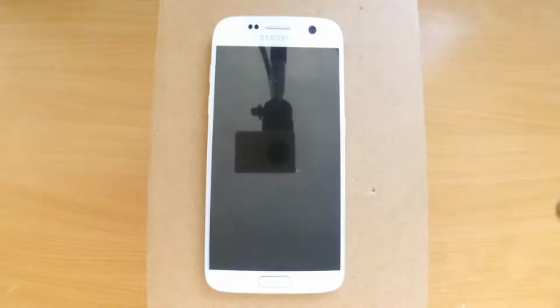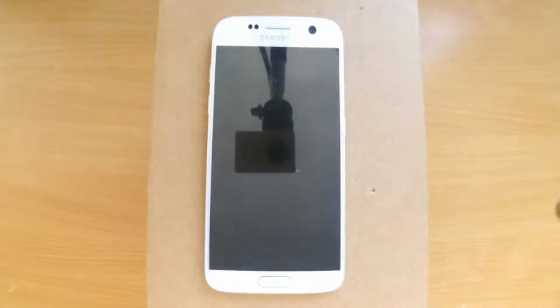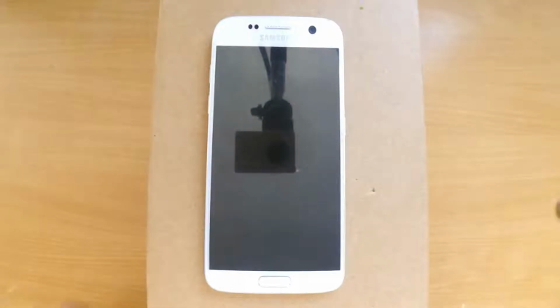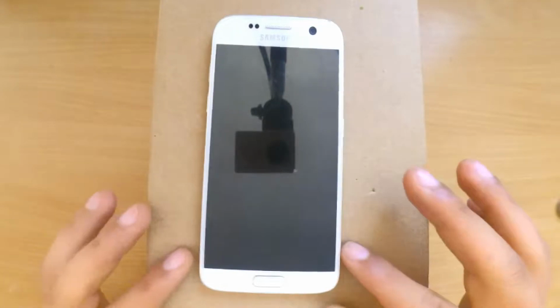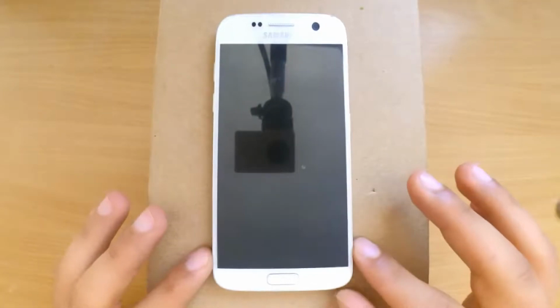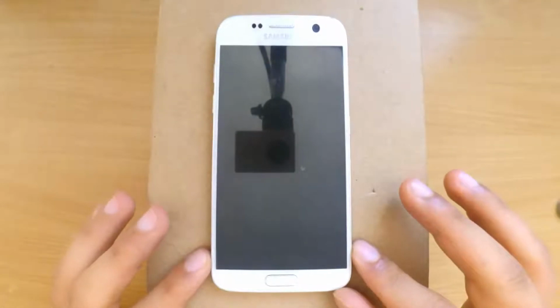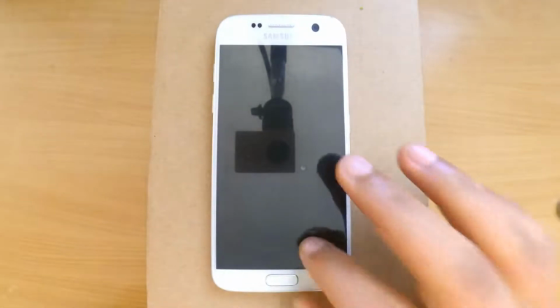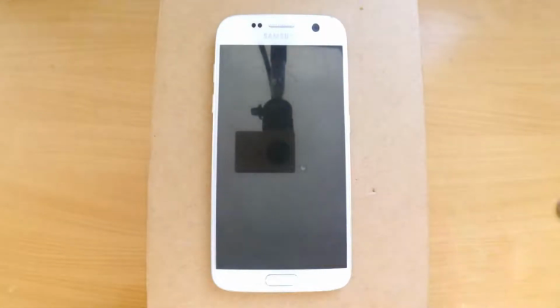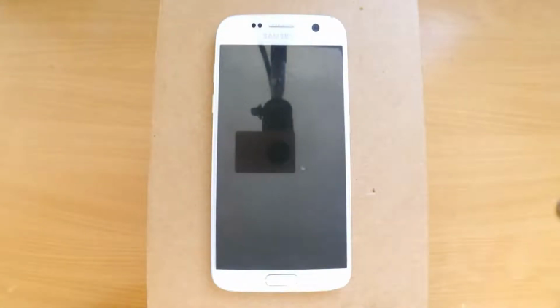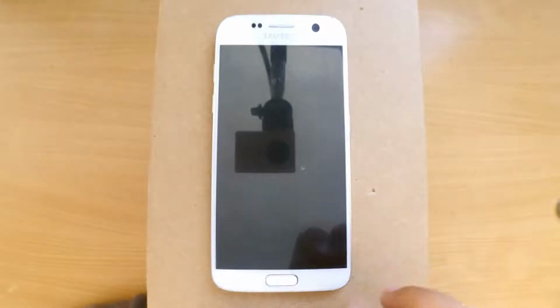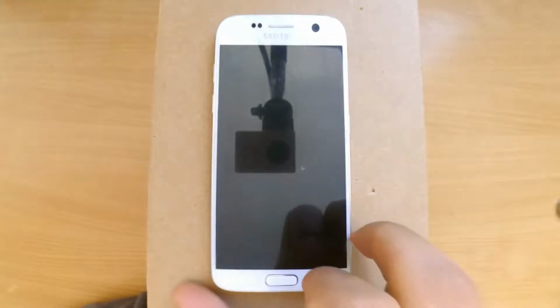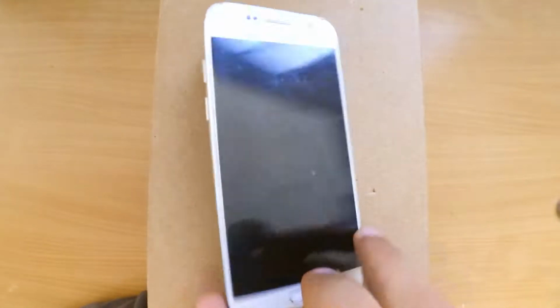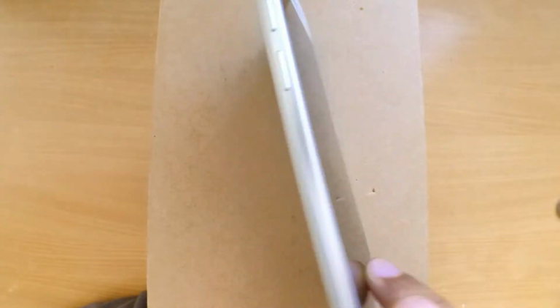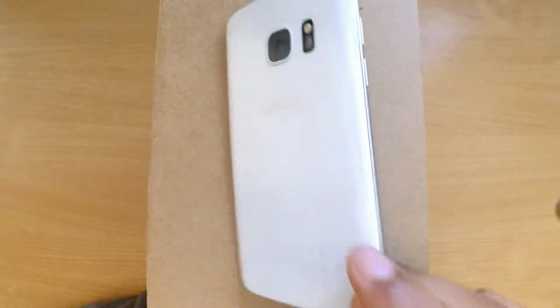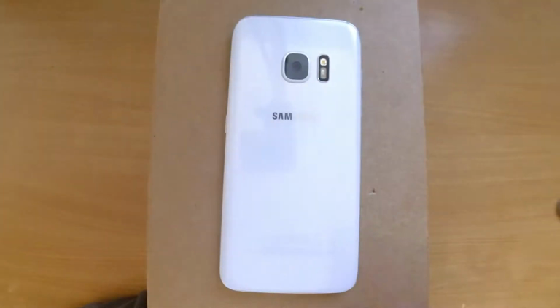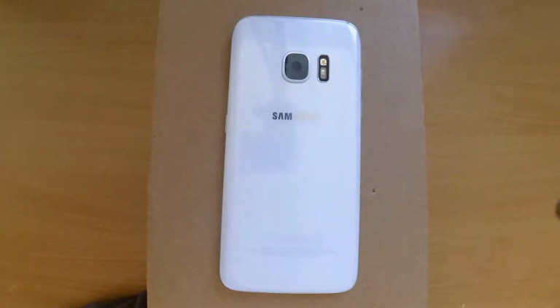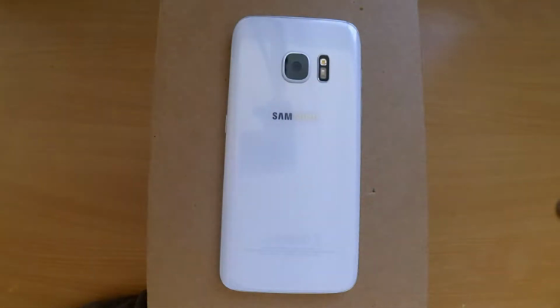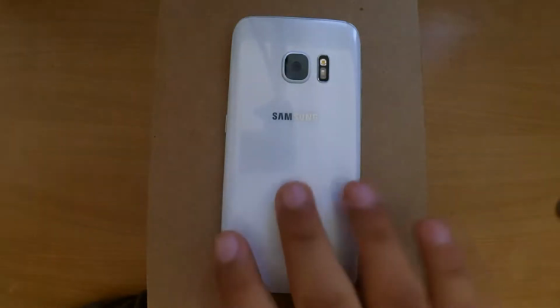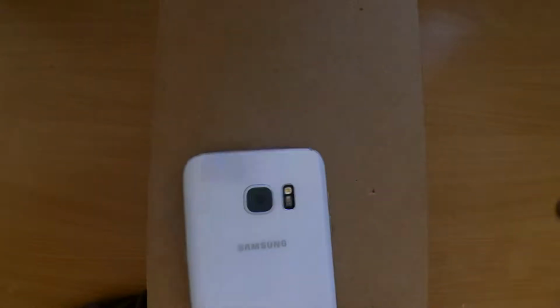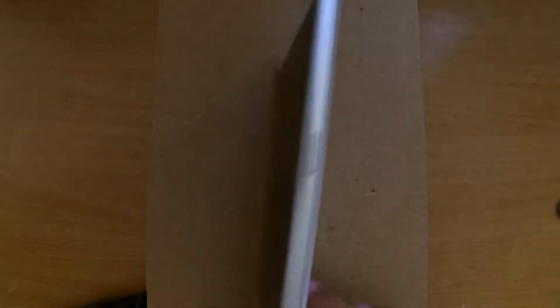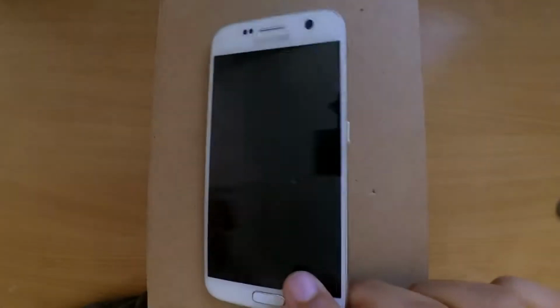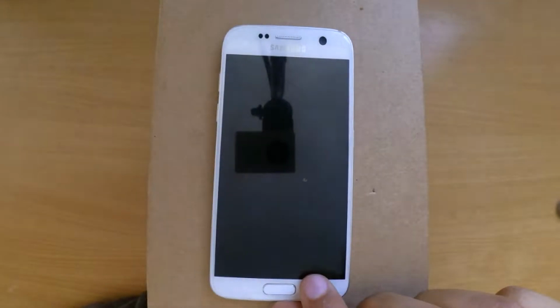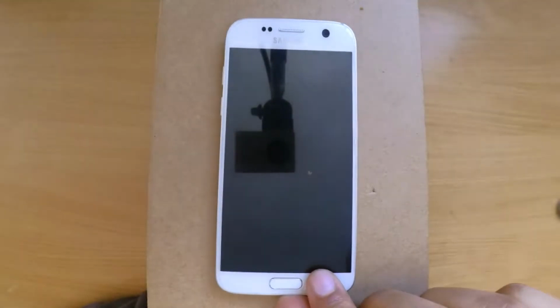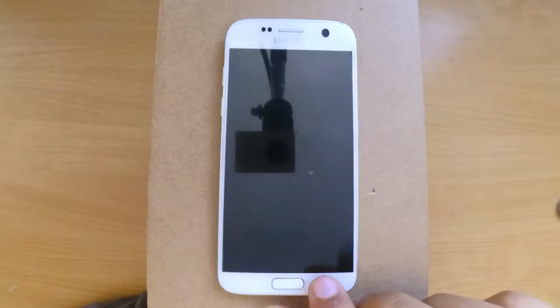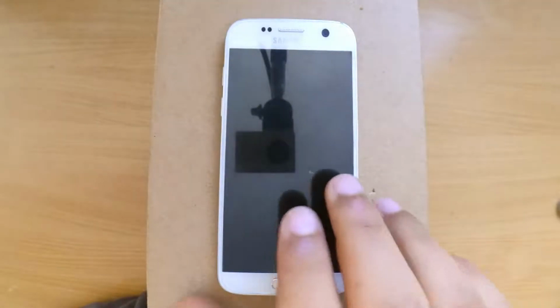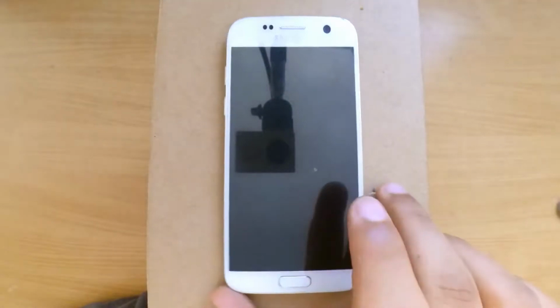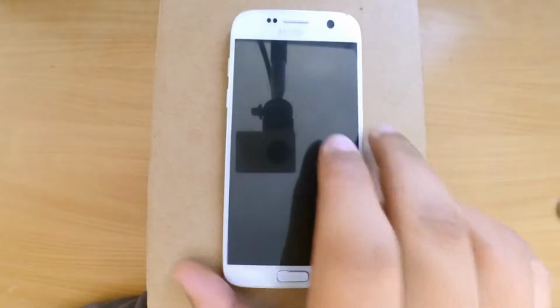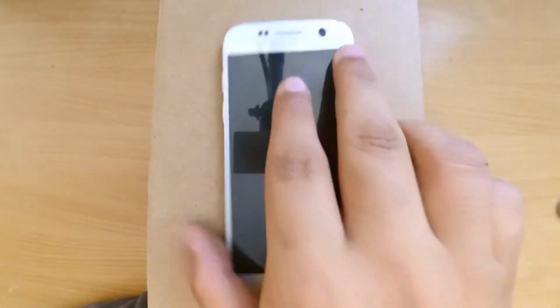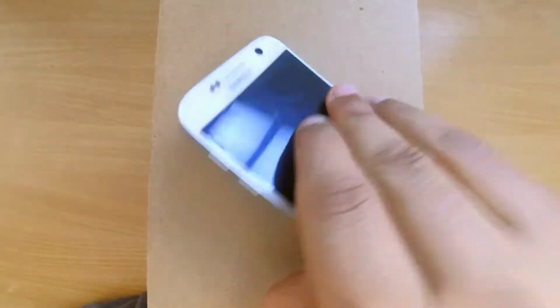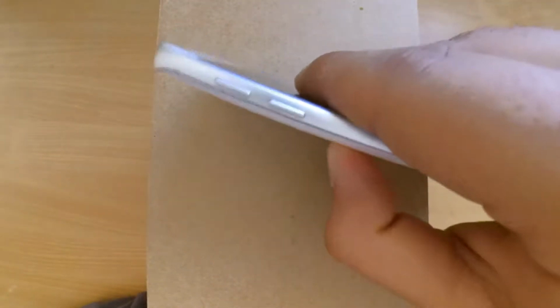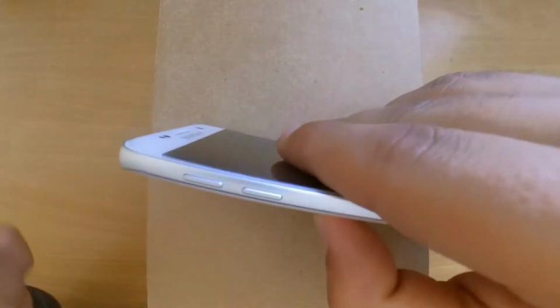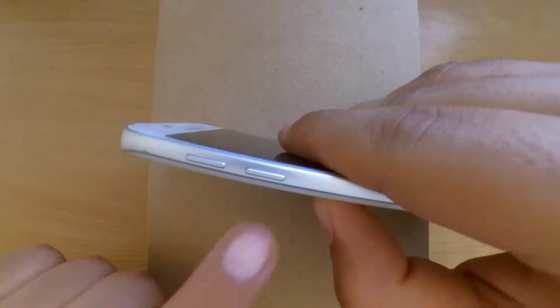Today we have the Samsung S7 and we will show you how to hard reset it. This is useful in case you forget your password, your phone does not work properly, or the phone keeps rebooting.